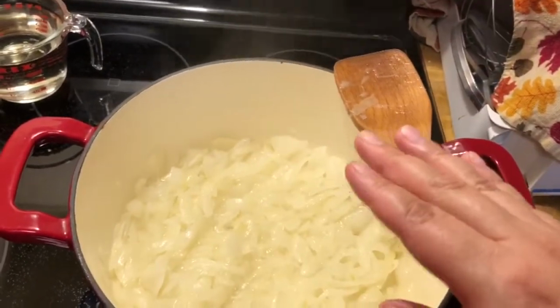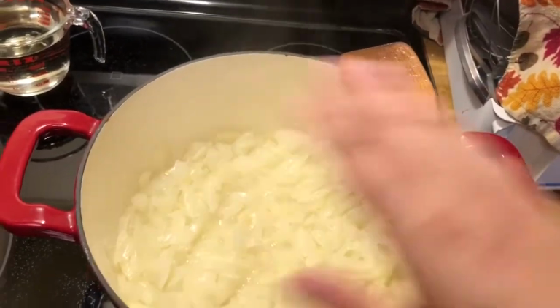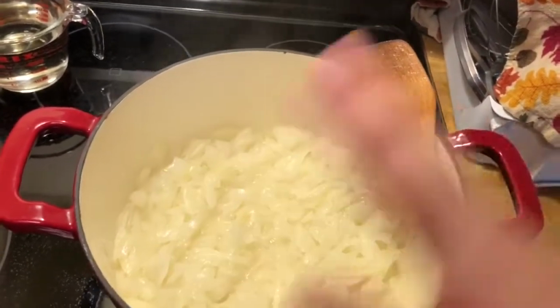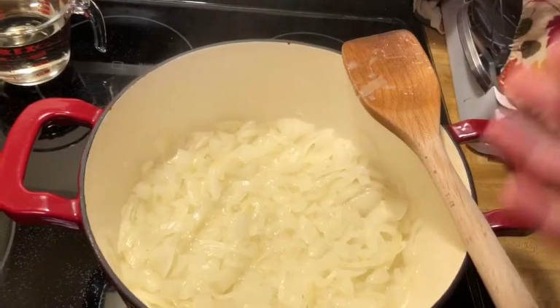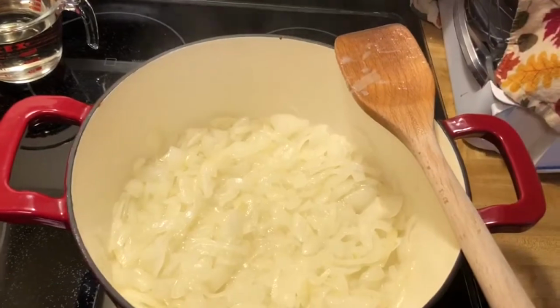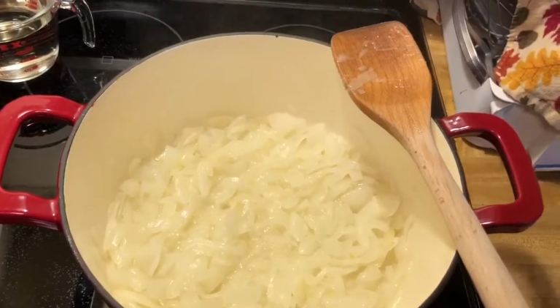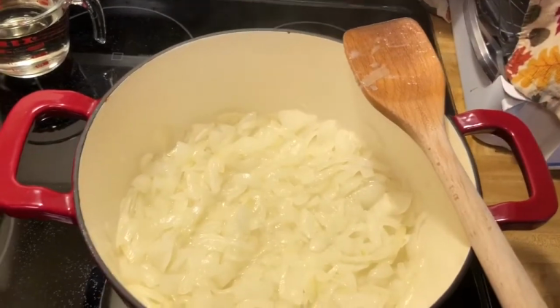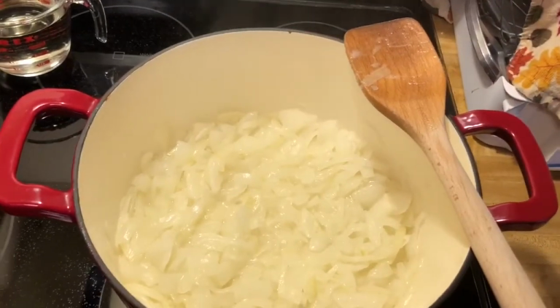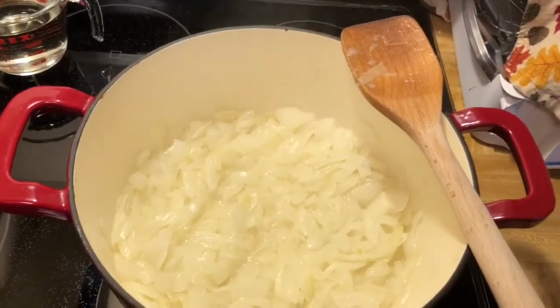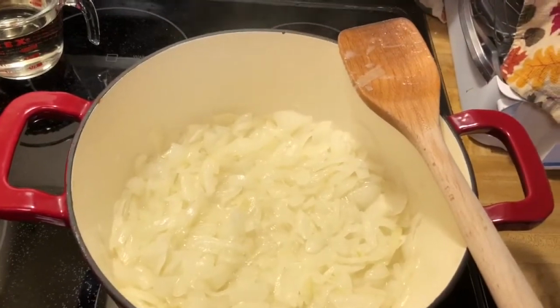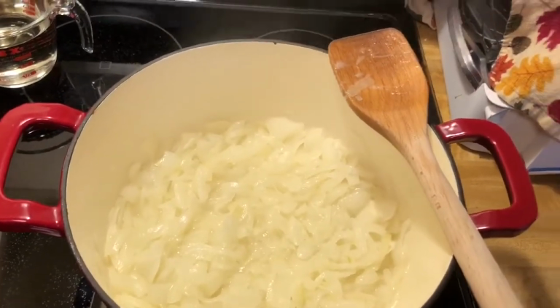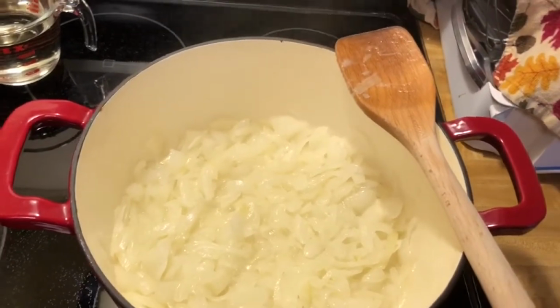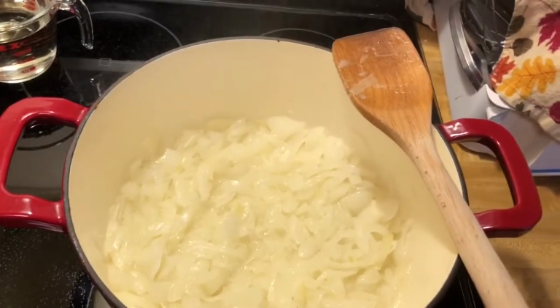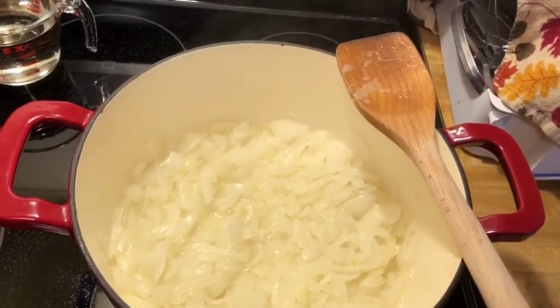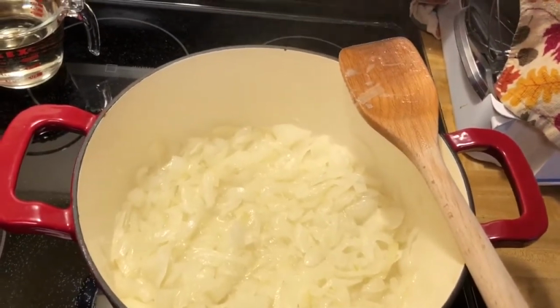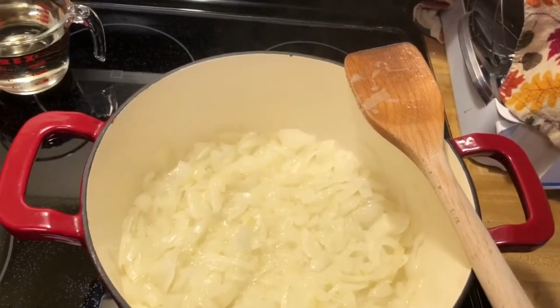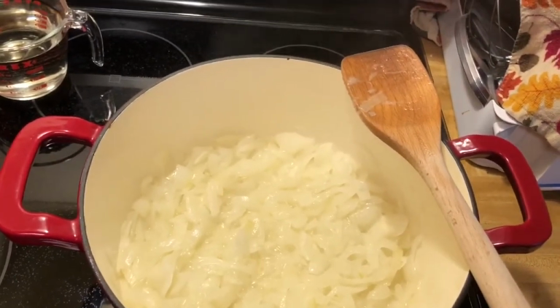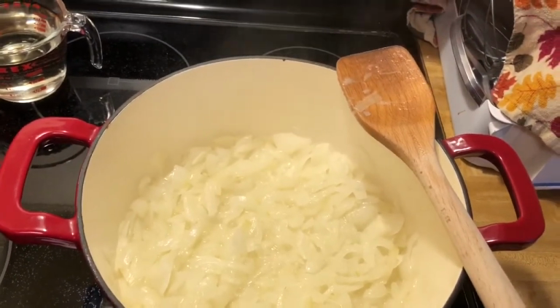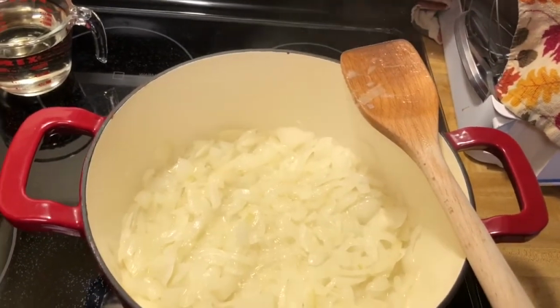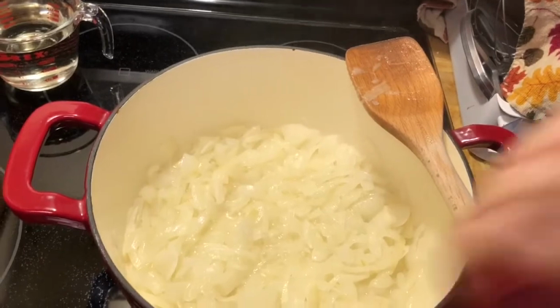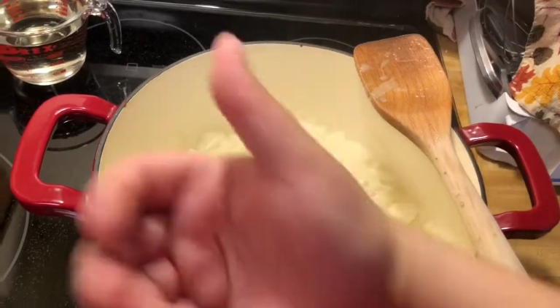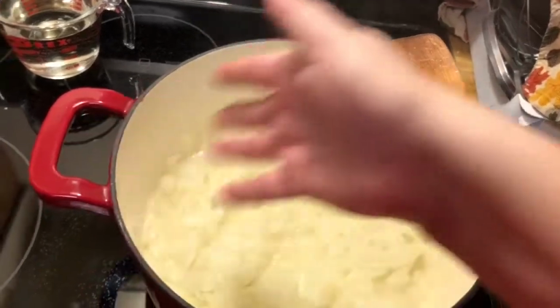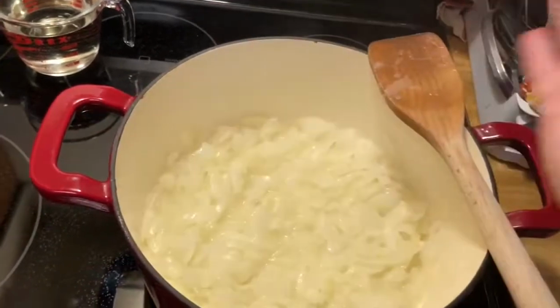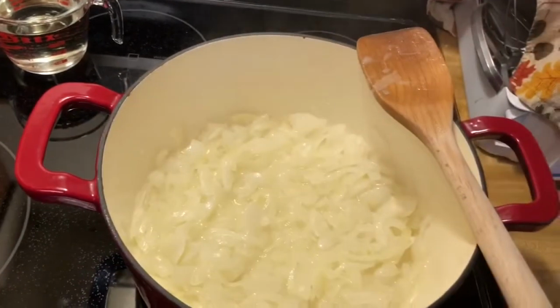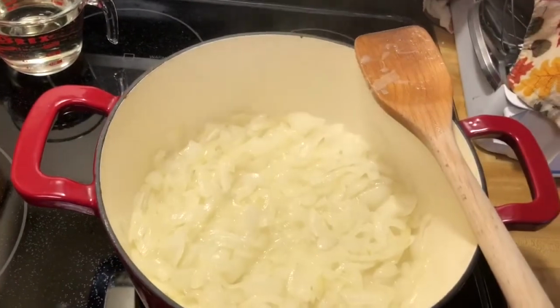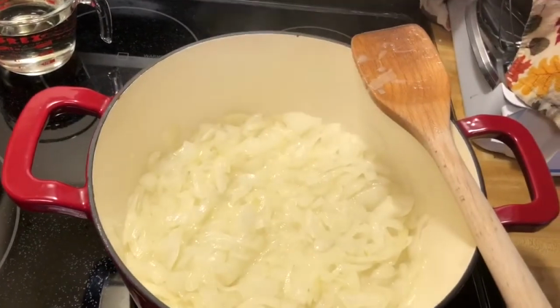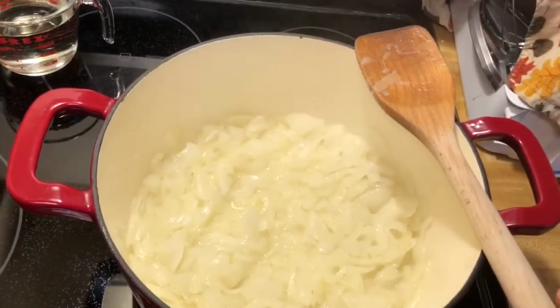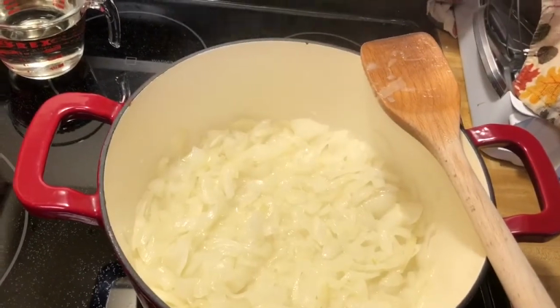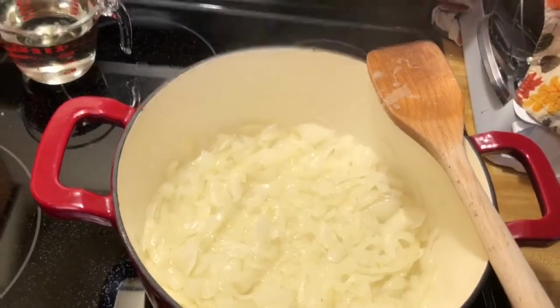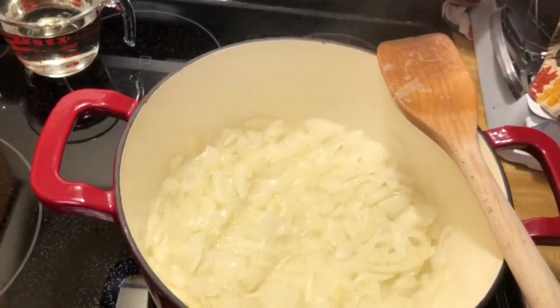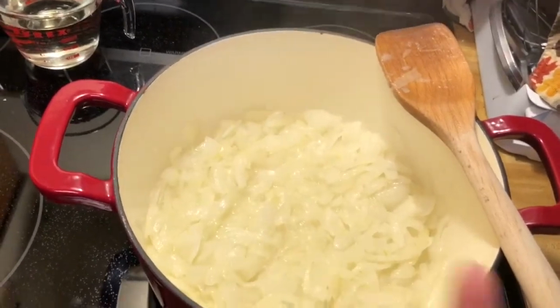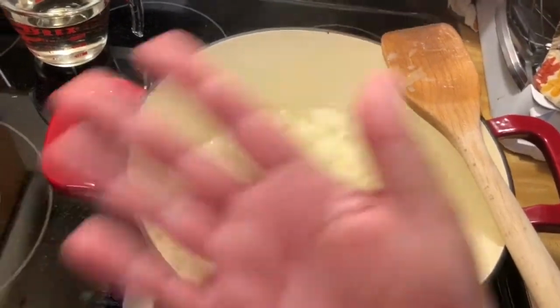Cooking down until they turn brown — light brown, brown, caramel, whatever you want to call it. So in the next video, we will cut to that. Okay, bye!